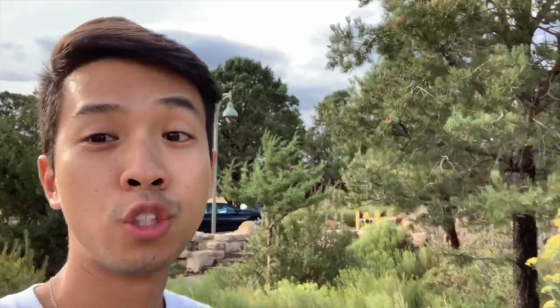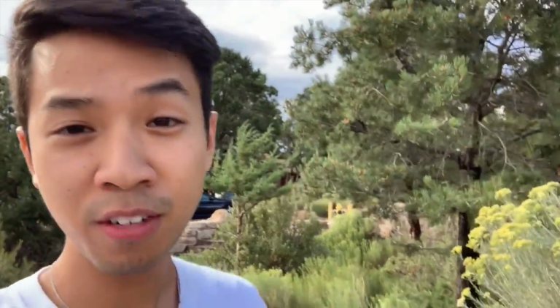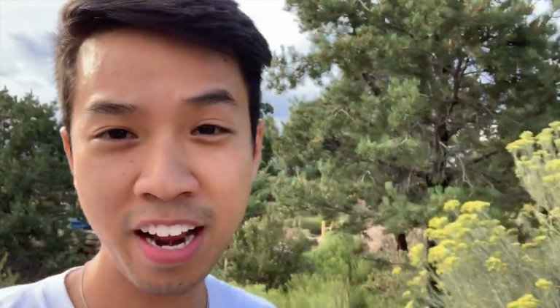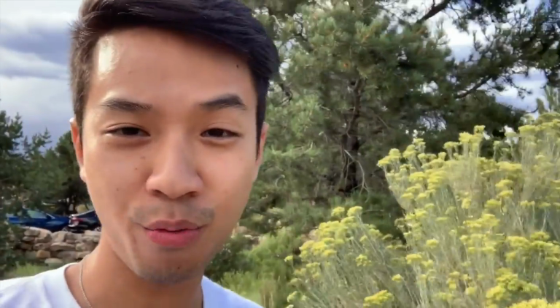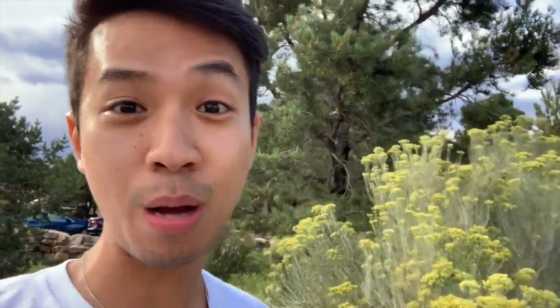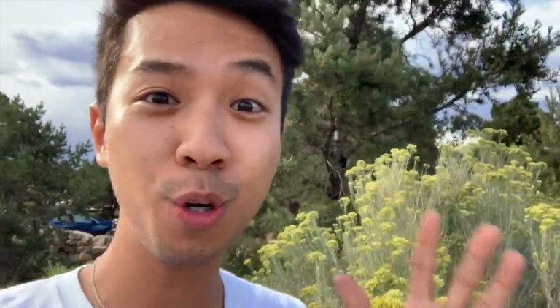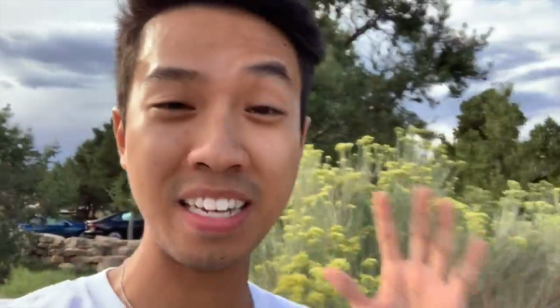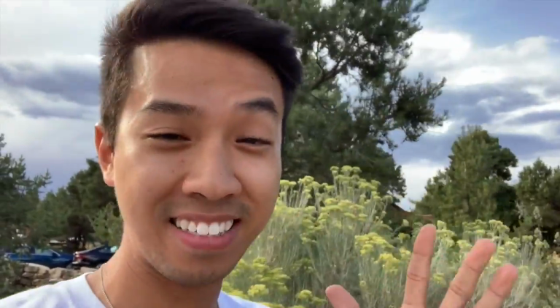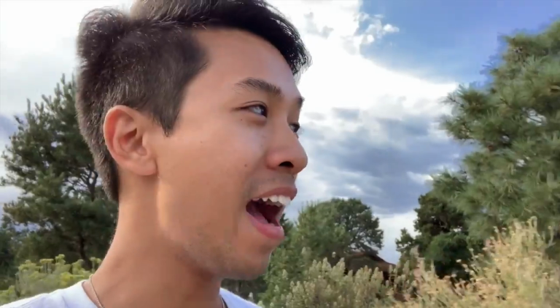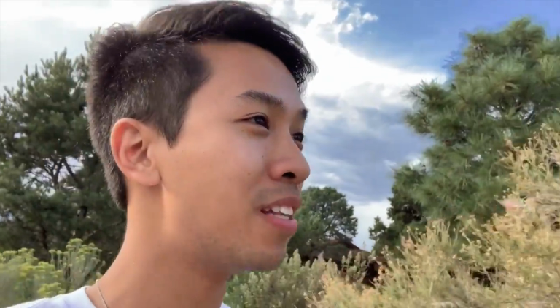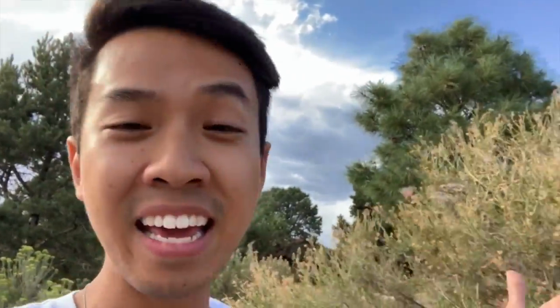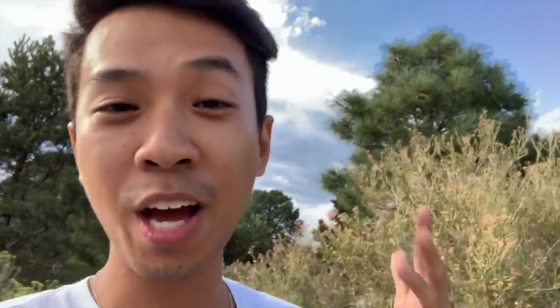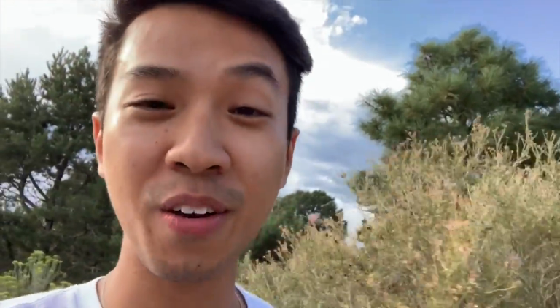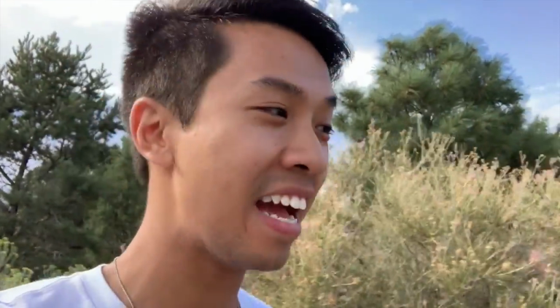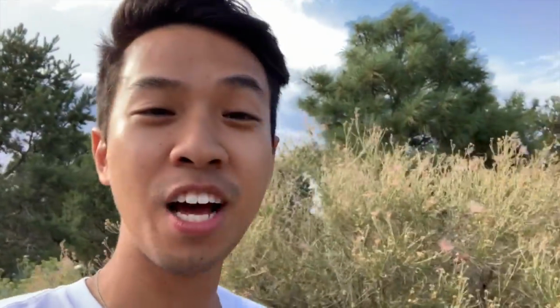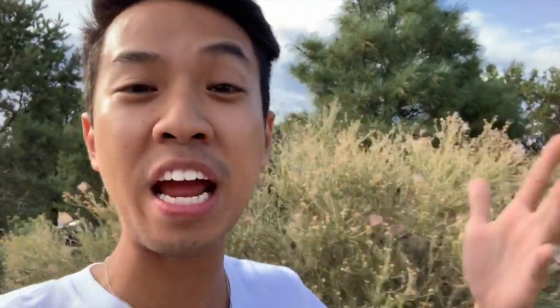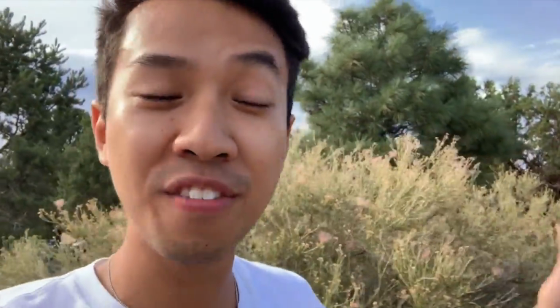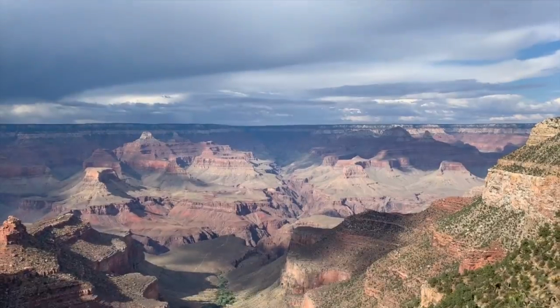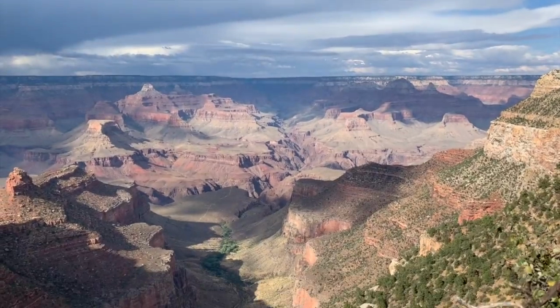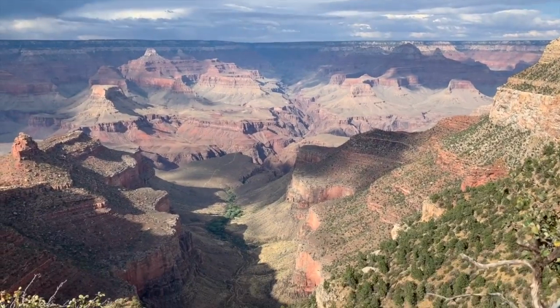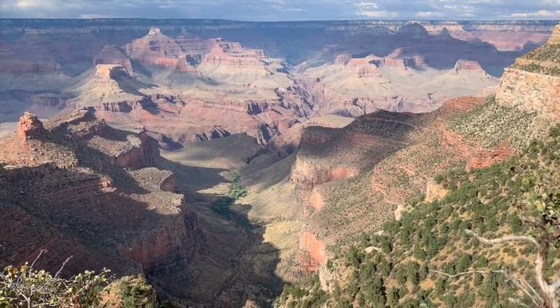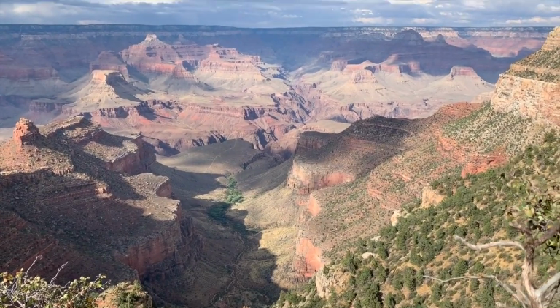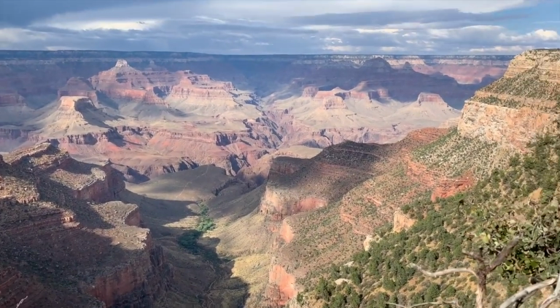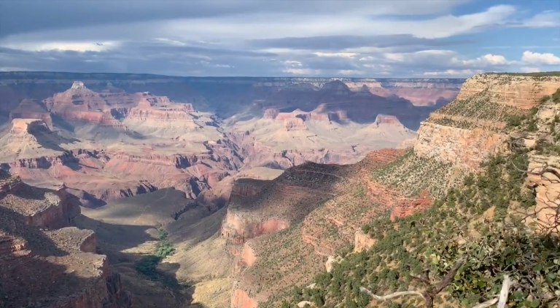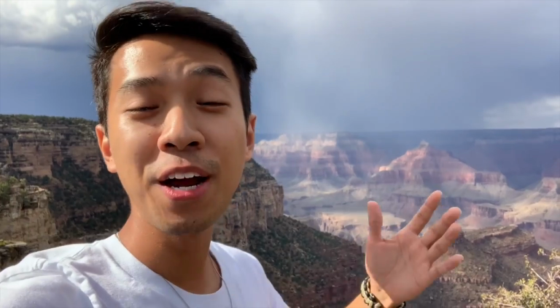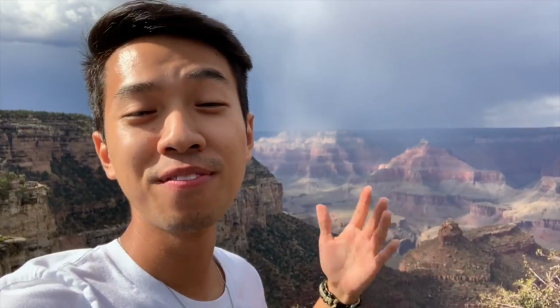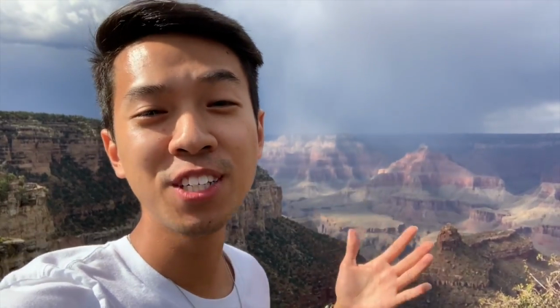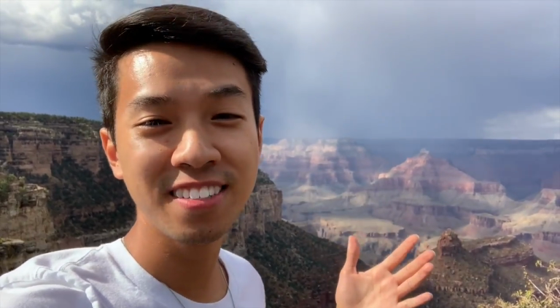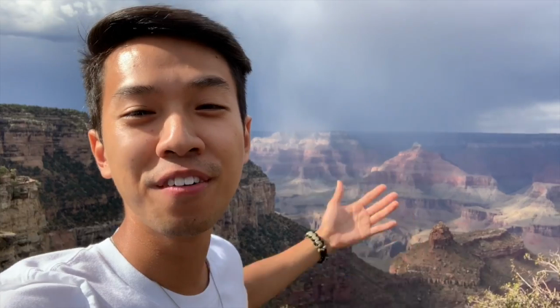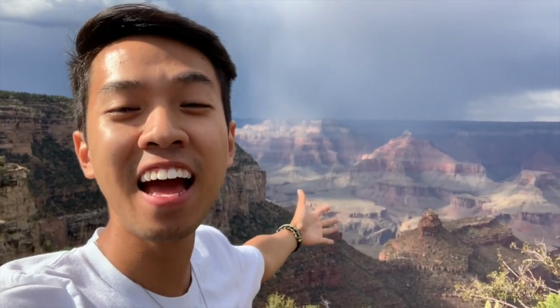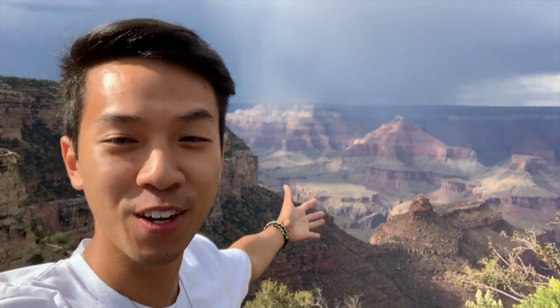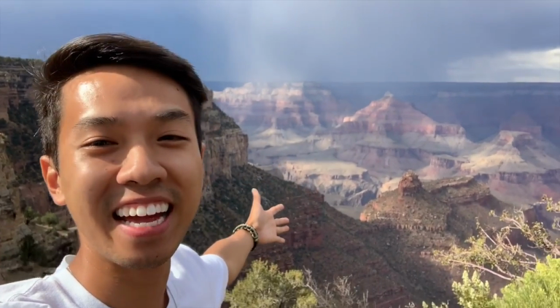I've never seen the Grand Canyon before, so I'm super excited to see it. I can't wait to hike and see the grandeur of it. Alright you guys, we finally reached our destination — we are finally at the Grand Canyon!